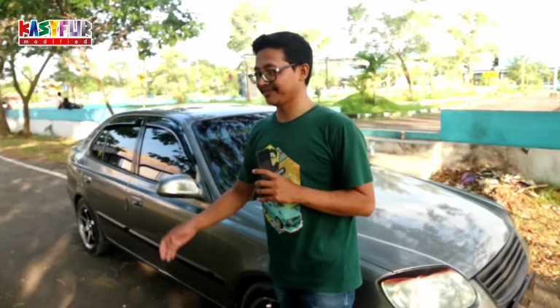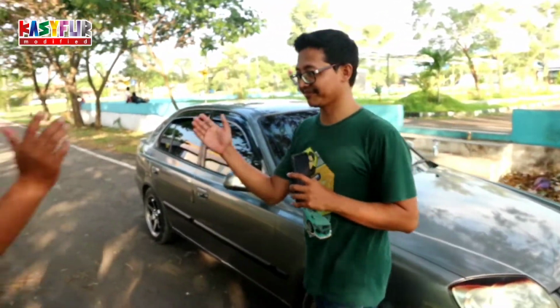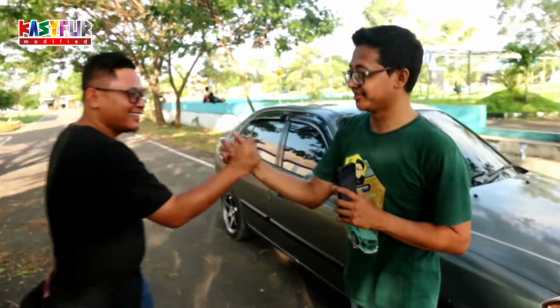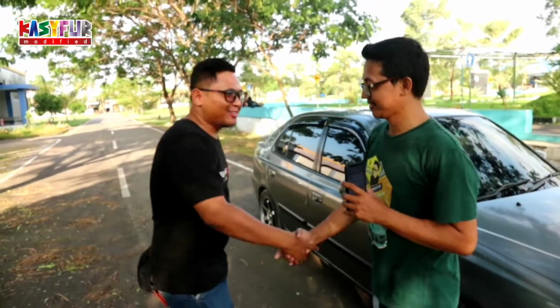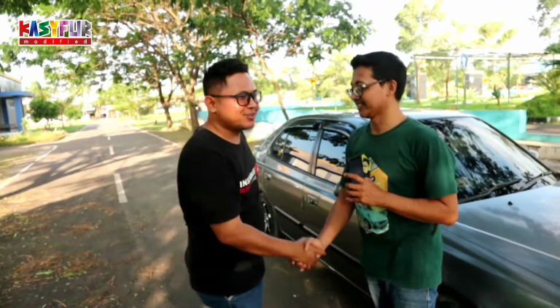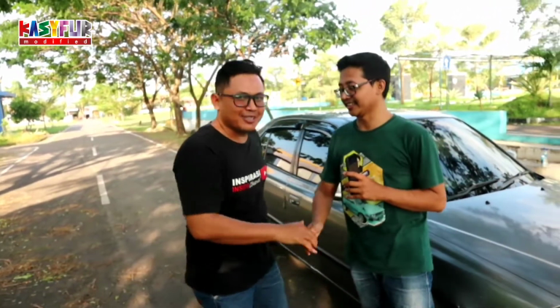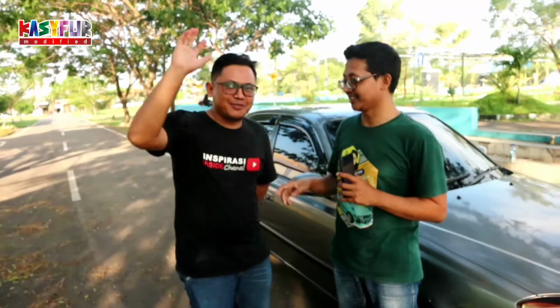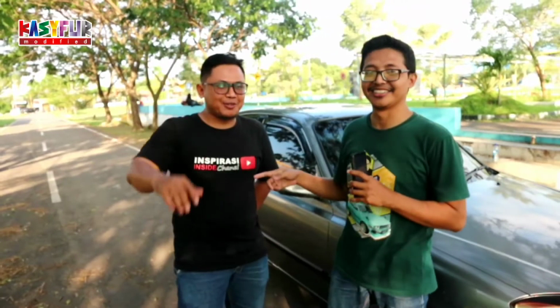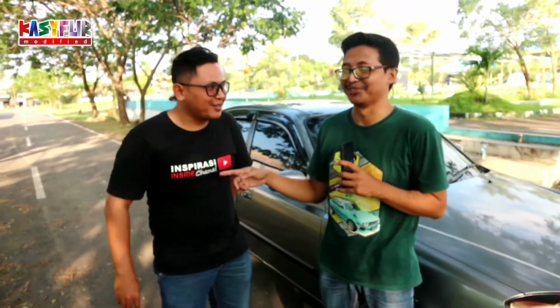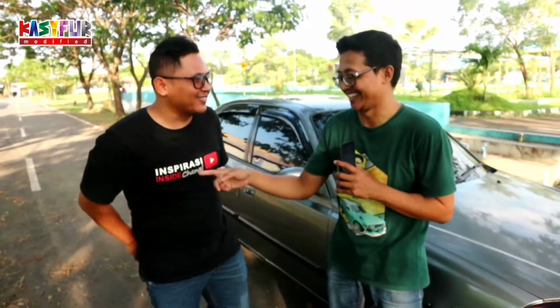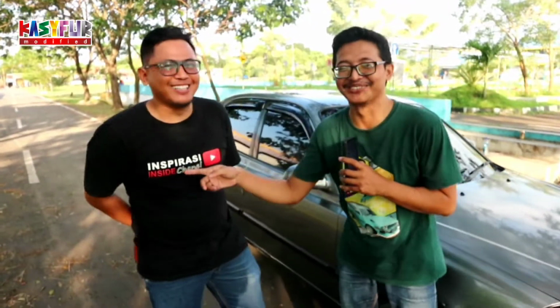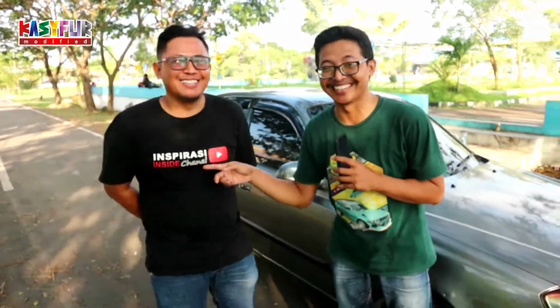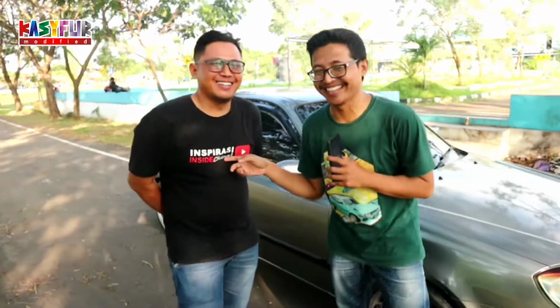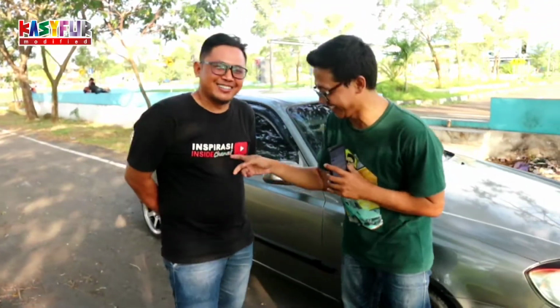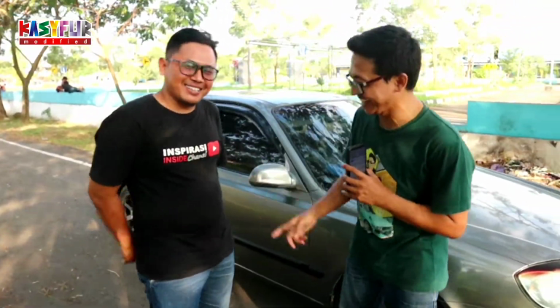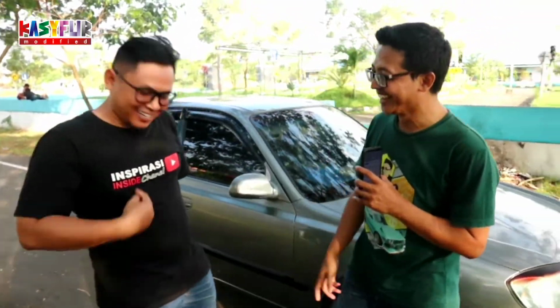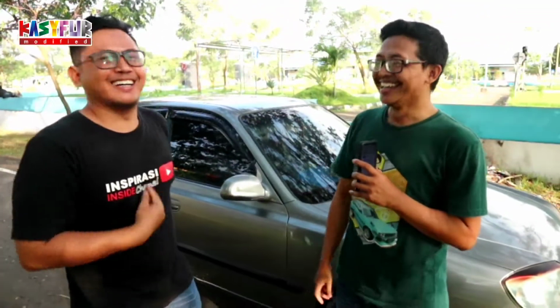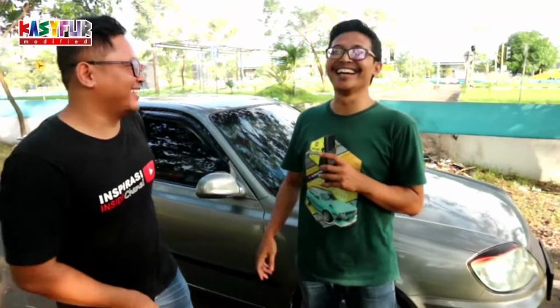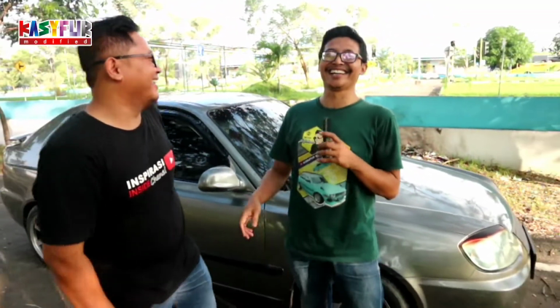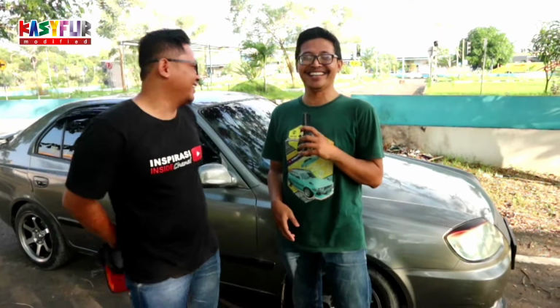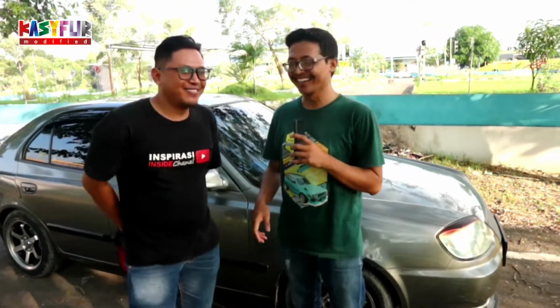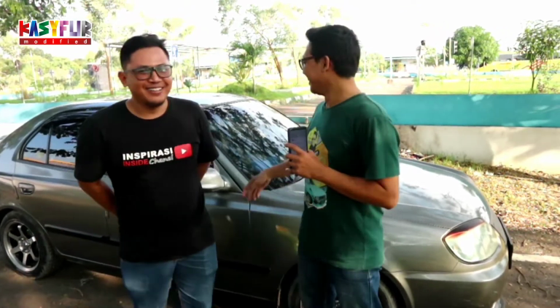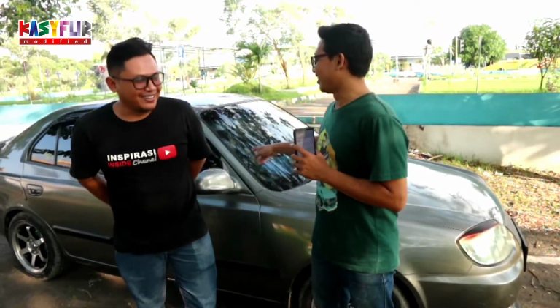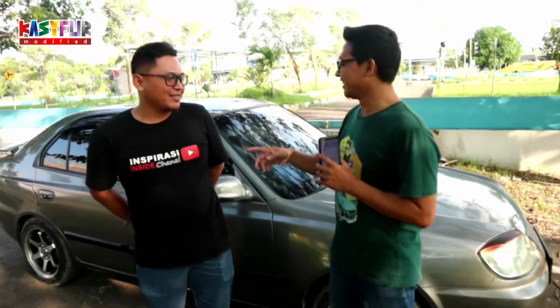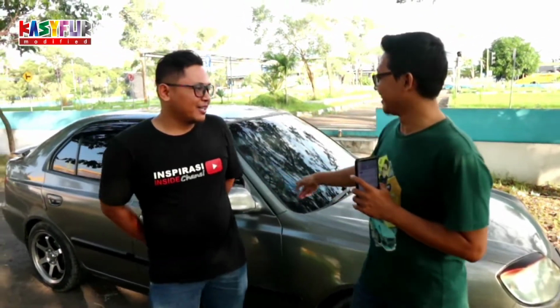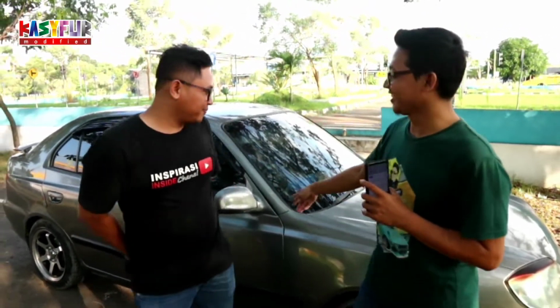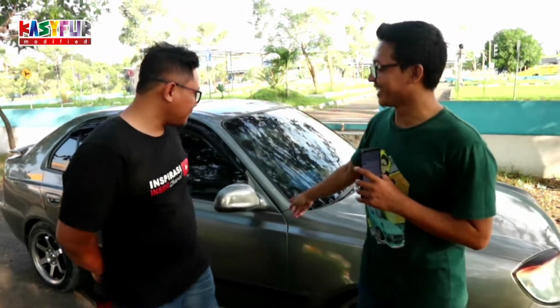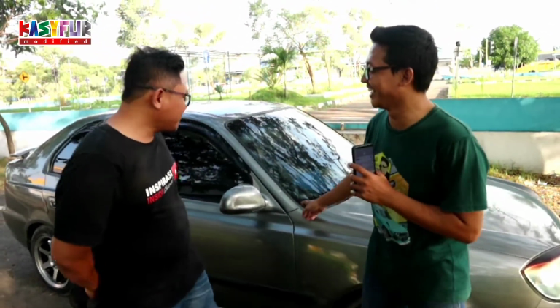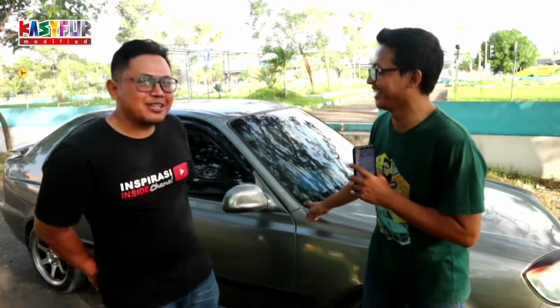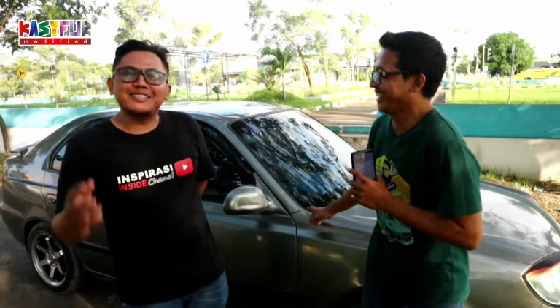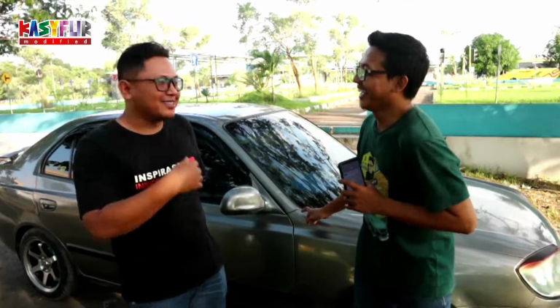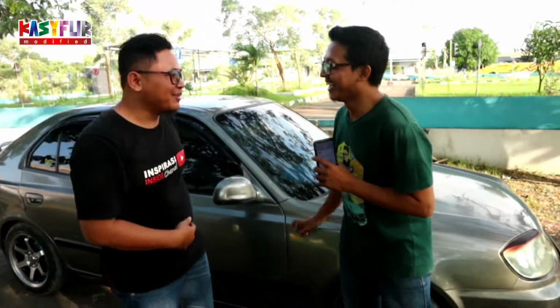Kita panggil si pemiliknya, Mas Pras. Halo Mas Bro, assalamualaikum. Youtuber guys, coba lagi di channel saya. Apa ini dari hasil YouTube? Nanti kita cerita saja di dalamnya.